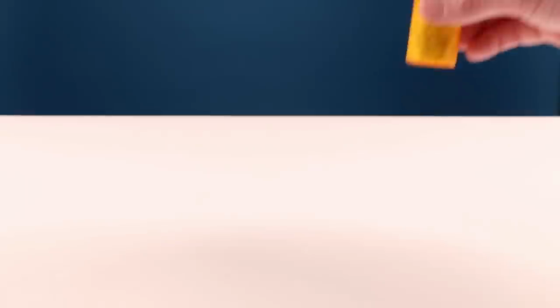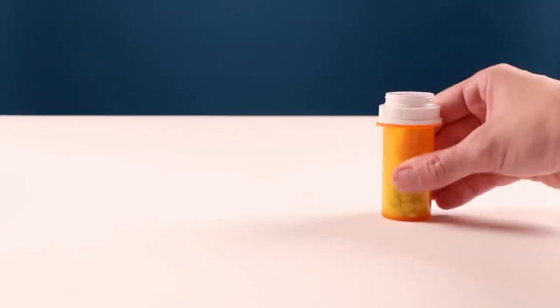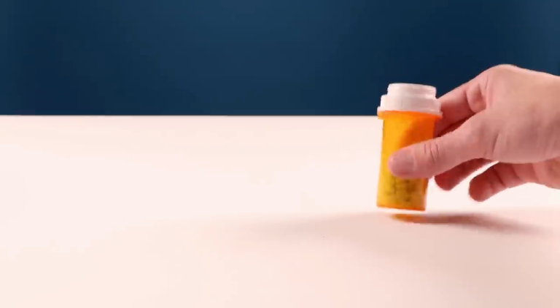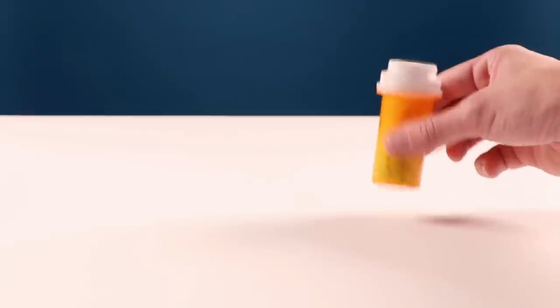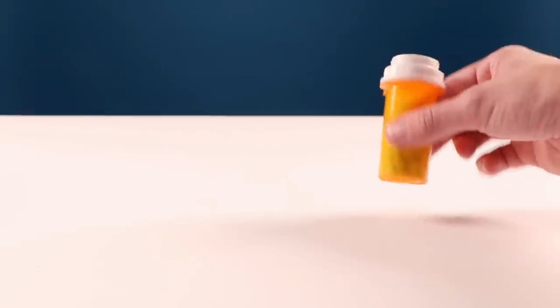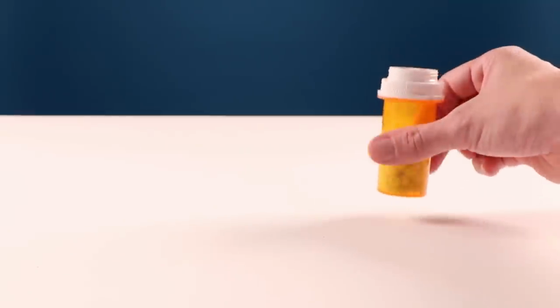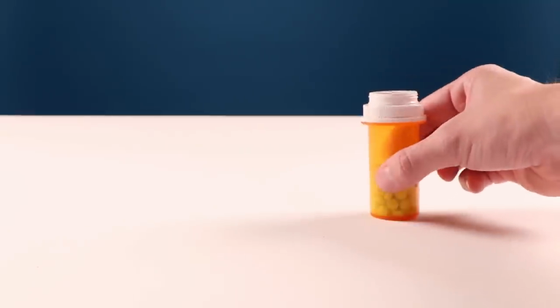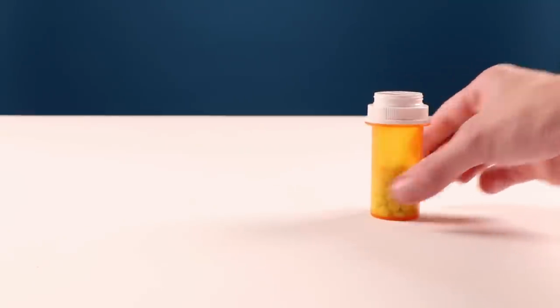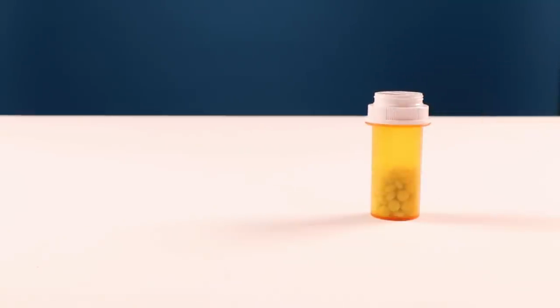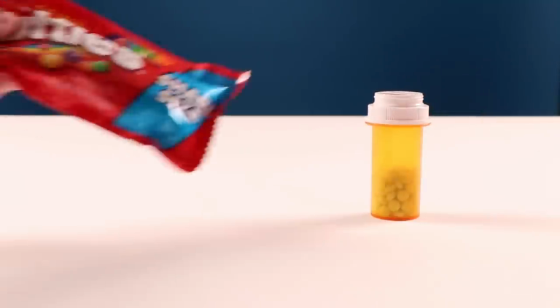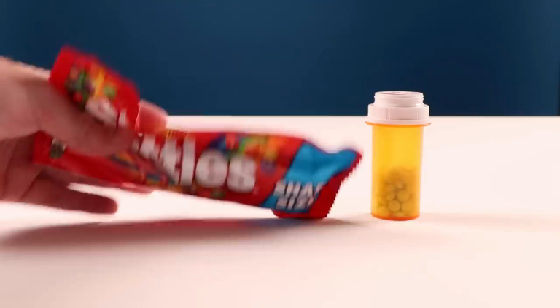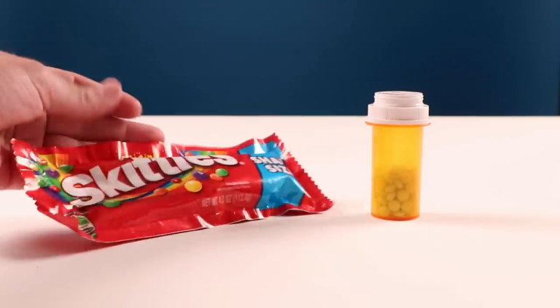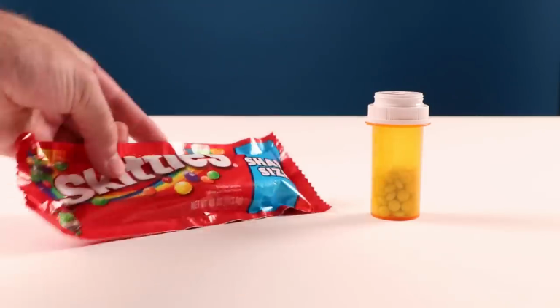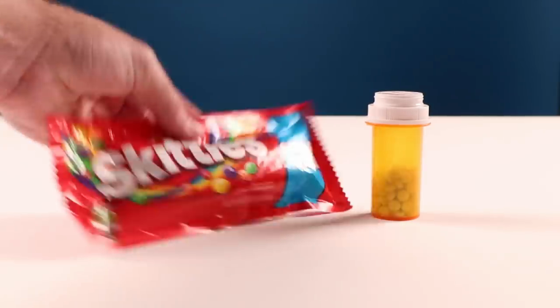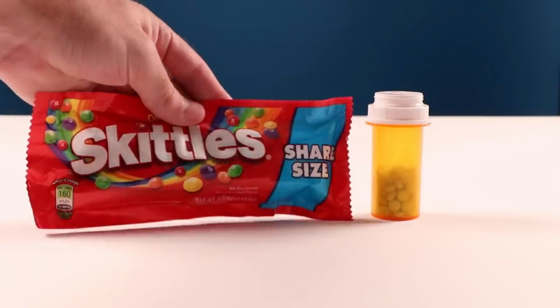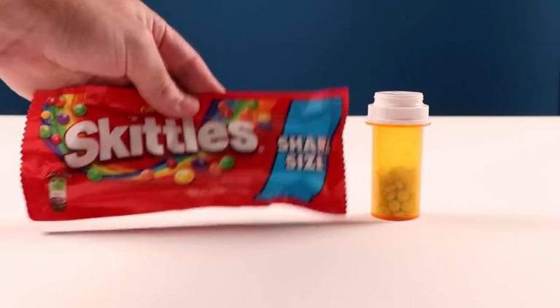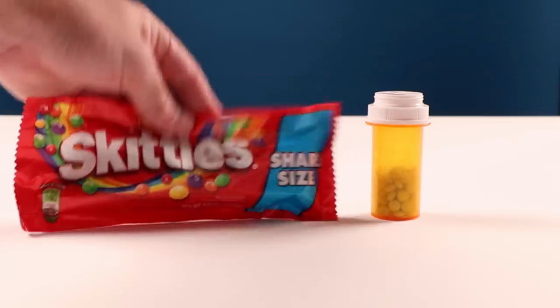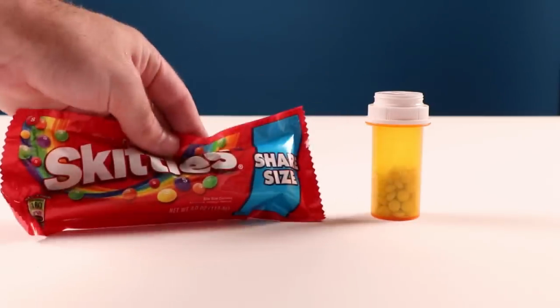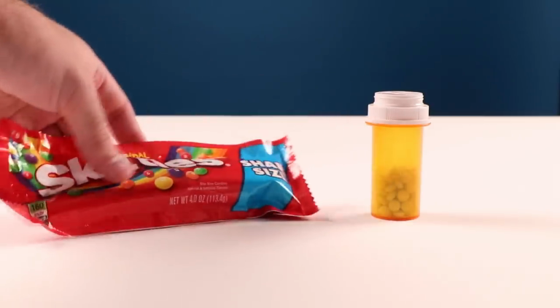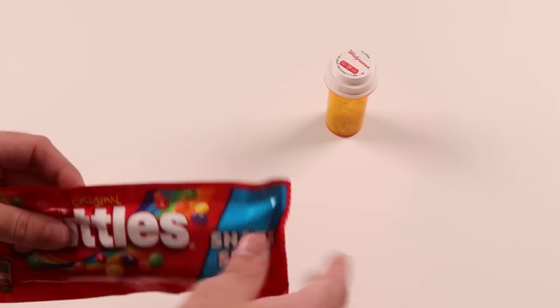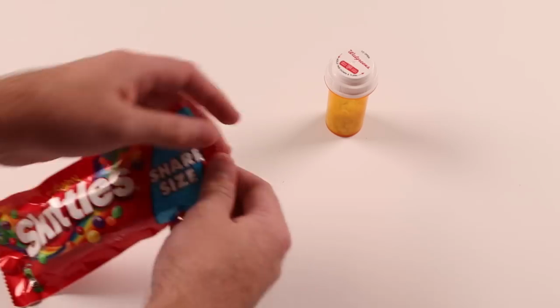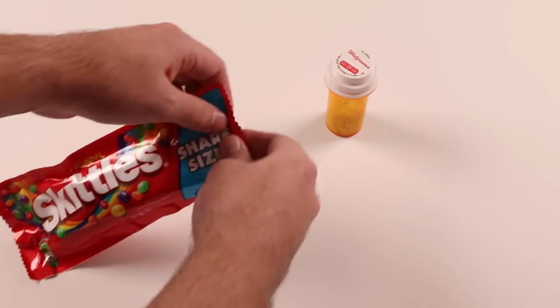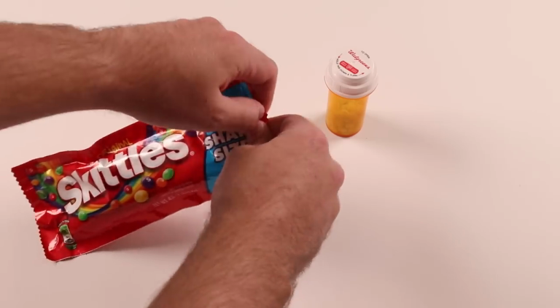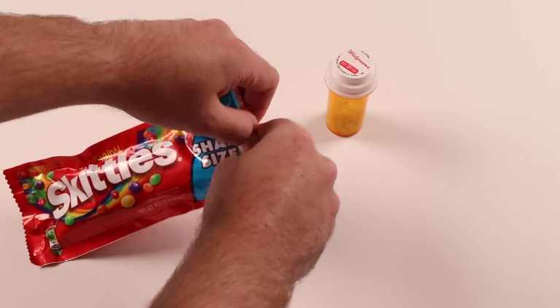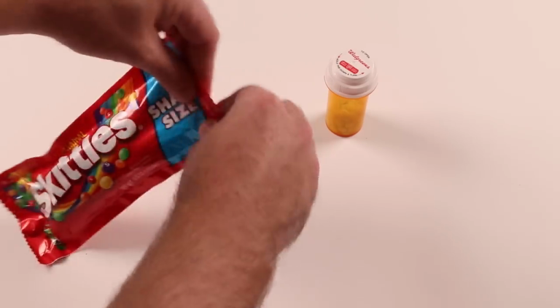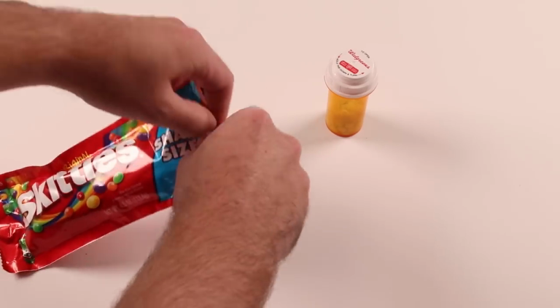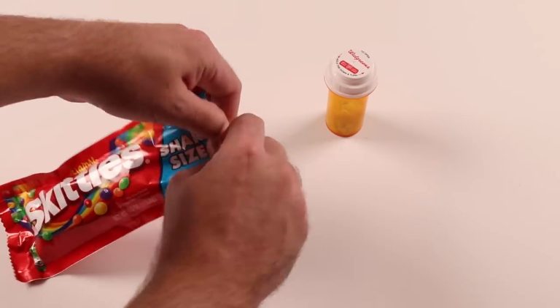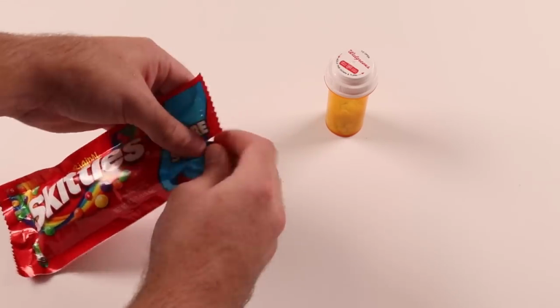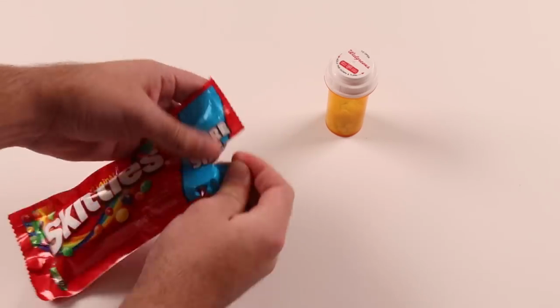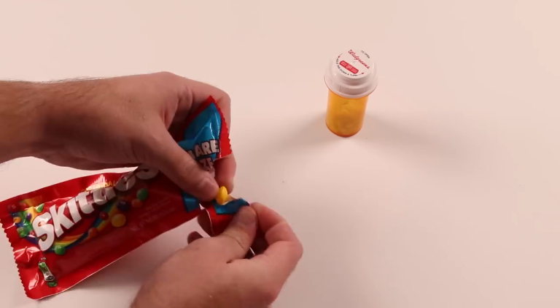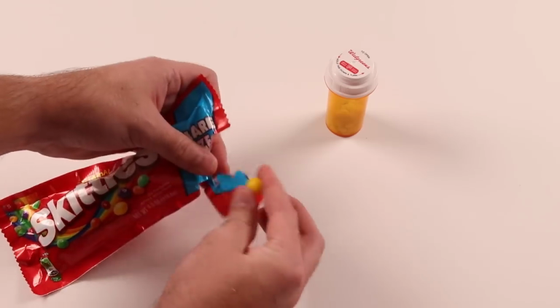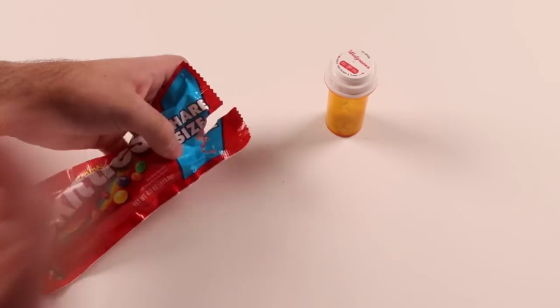Looking for a way to mix up your daily prescription? By adding in some delicious Skittles, you can now make your medicine way less of a chore. Now your meds taste like a rainbow. I was on antidepressants, but now I'm tasting the rainbow.